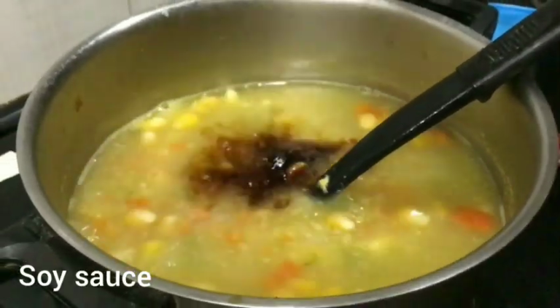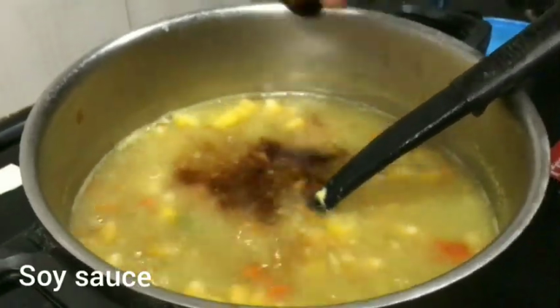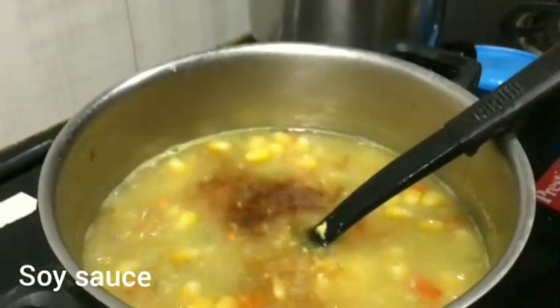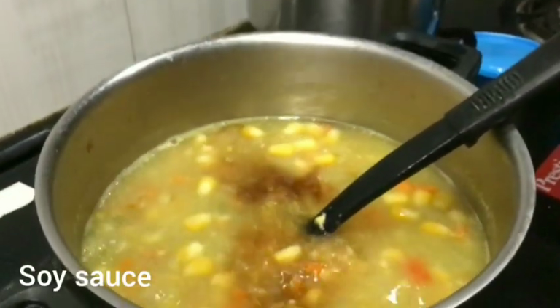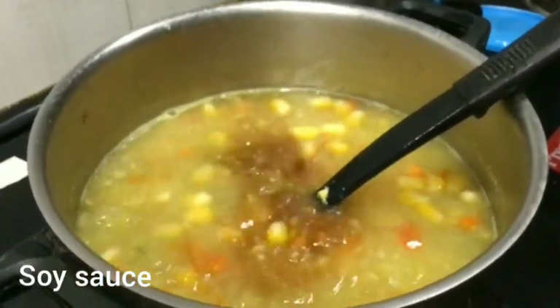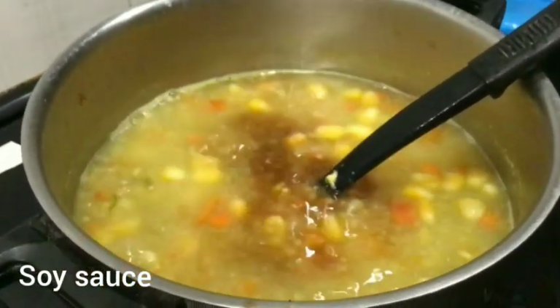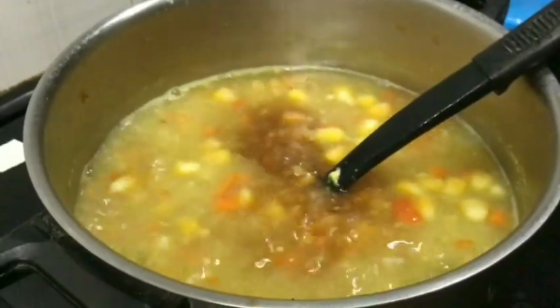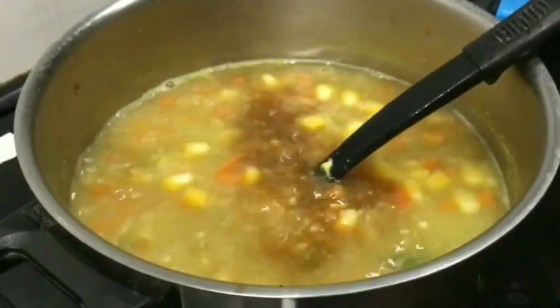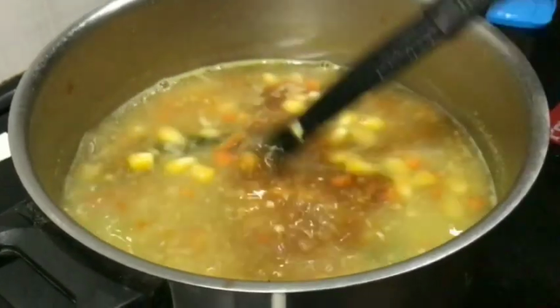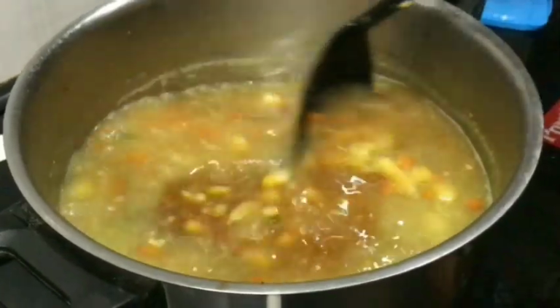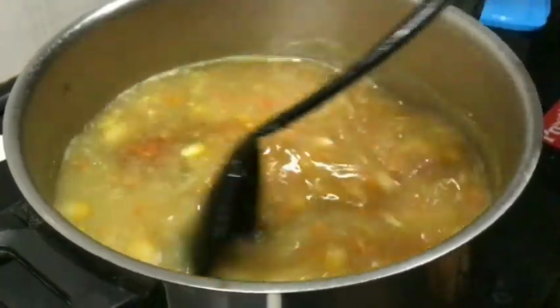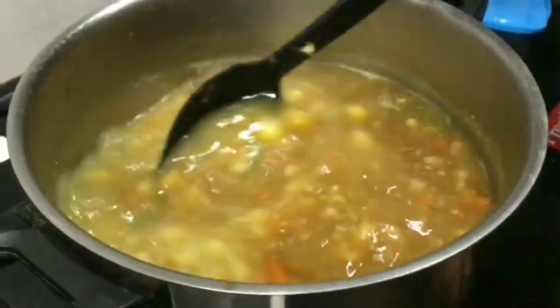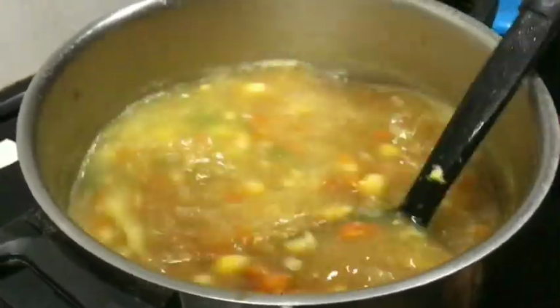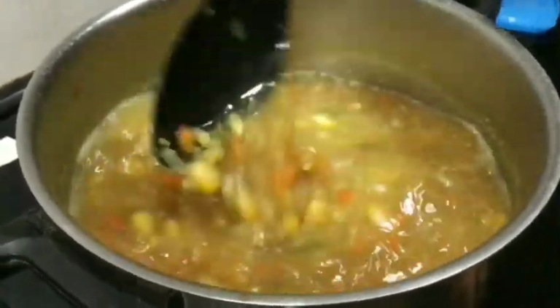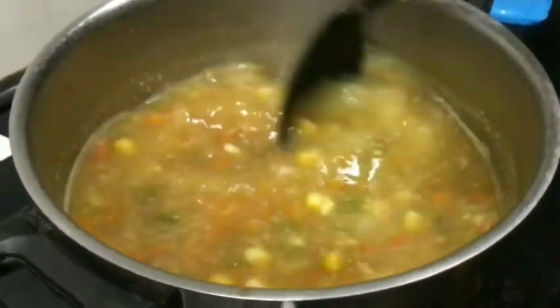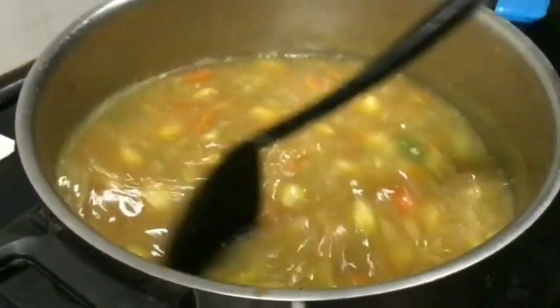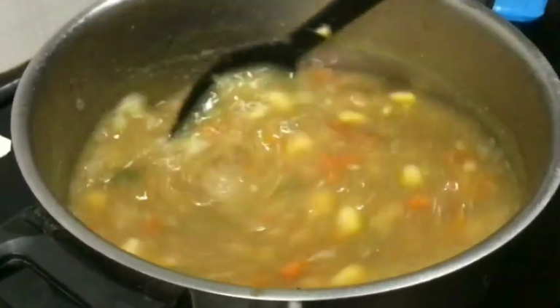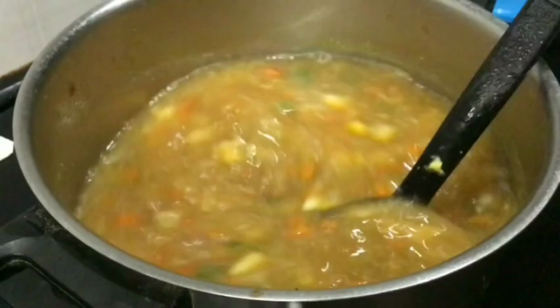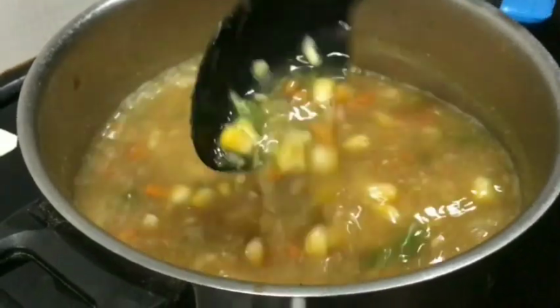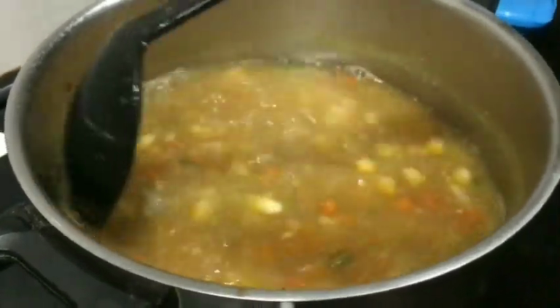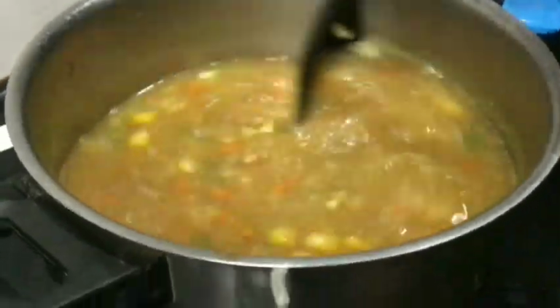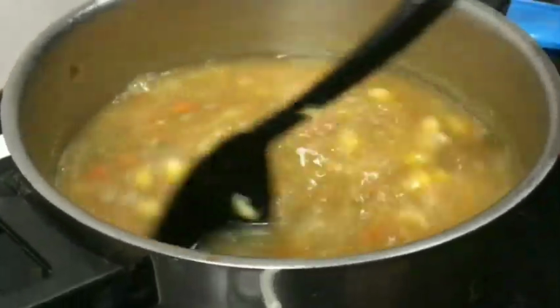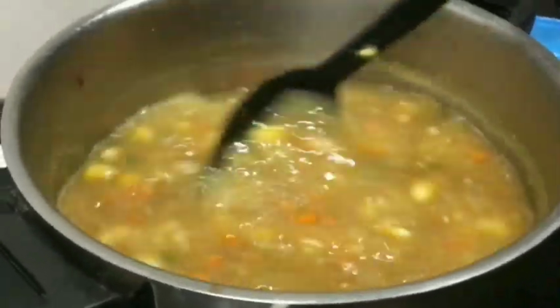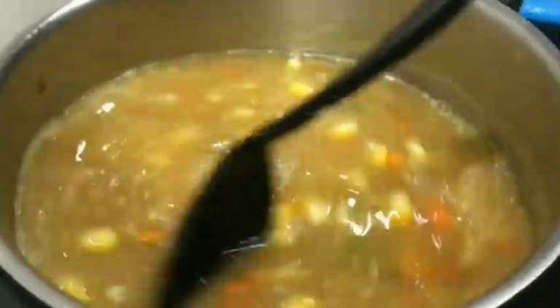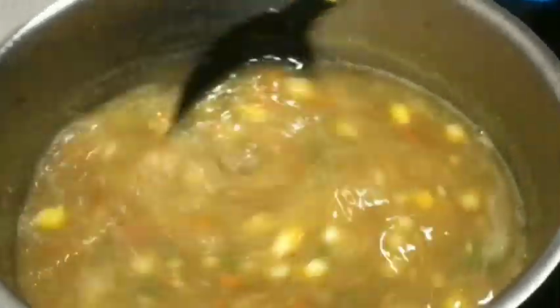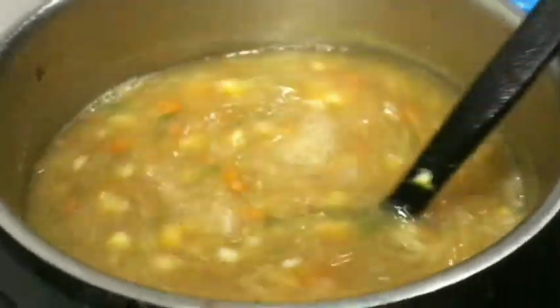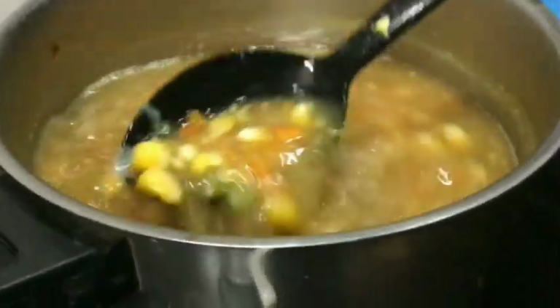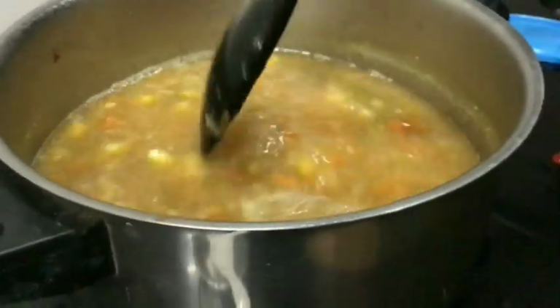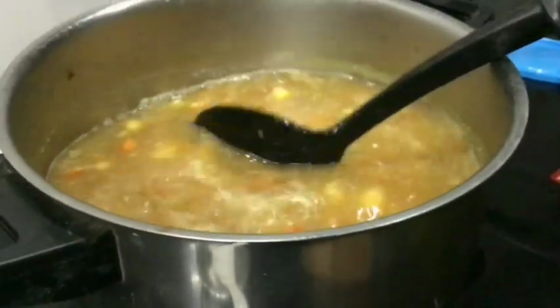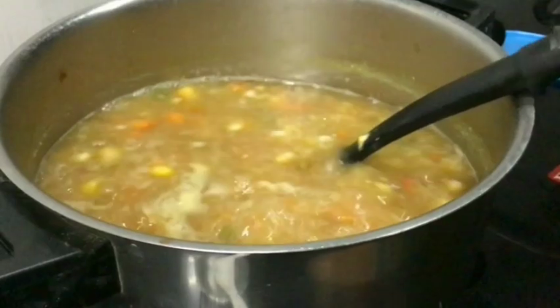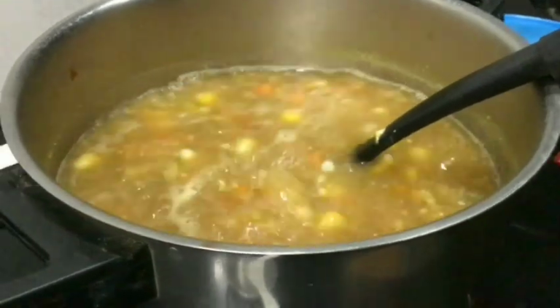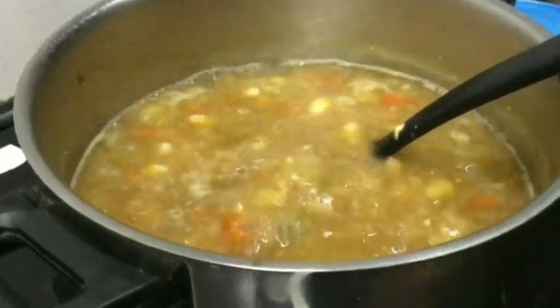We're done with soy sauce. We'll do the next soup. Please do it — now we're ready to cook.